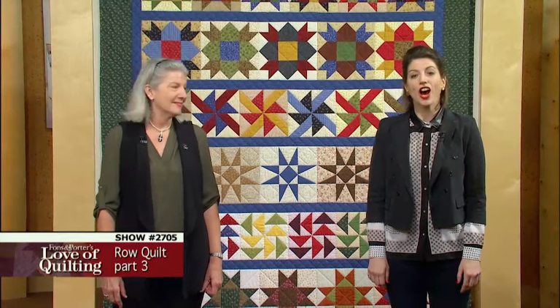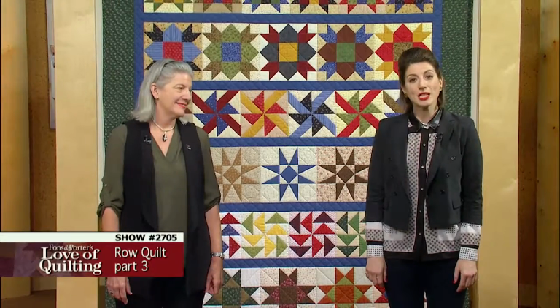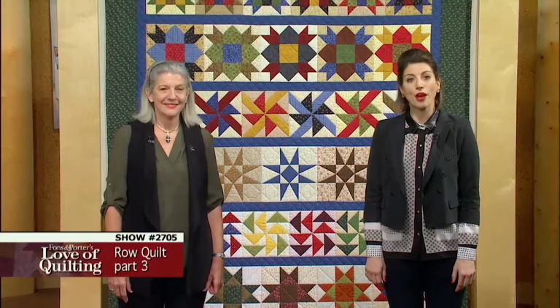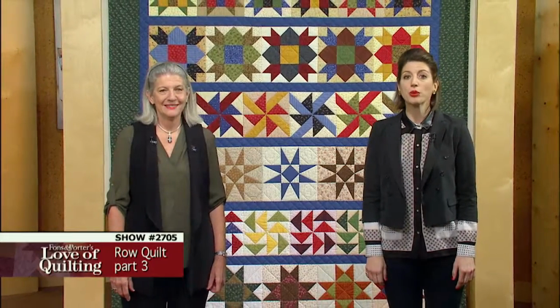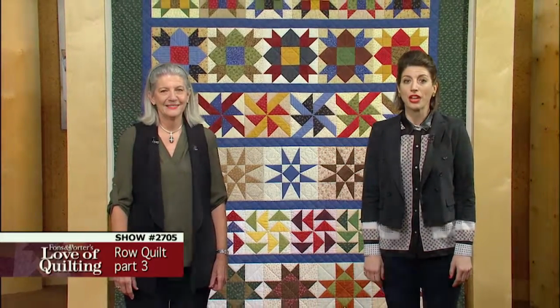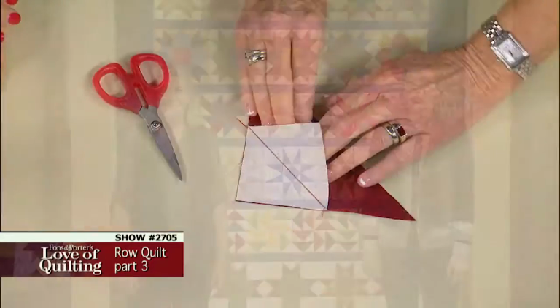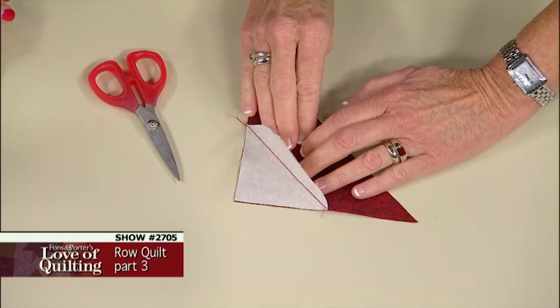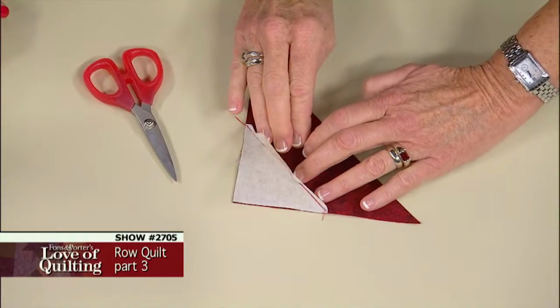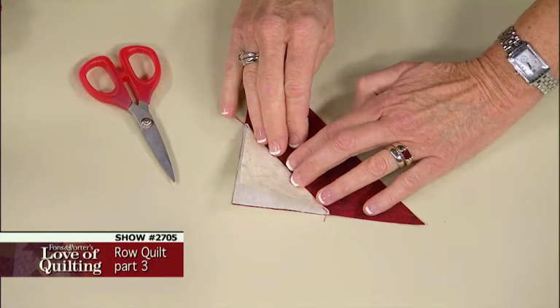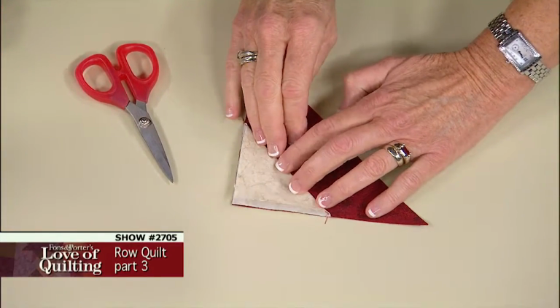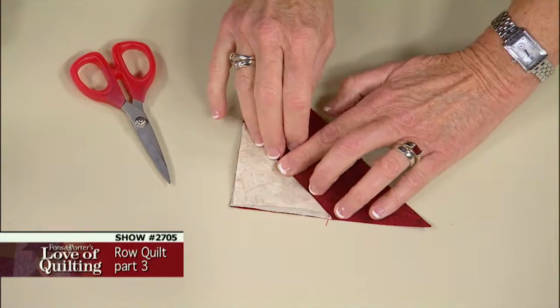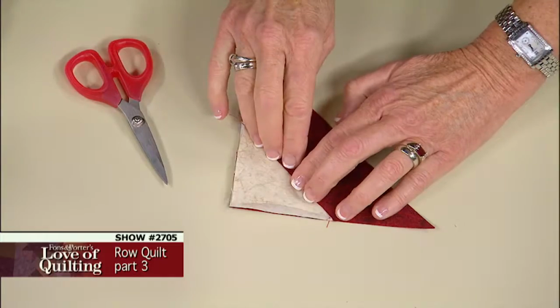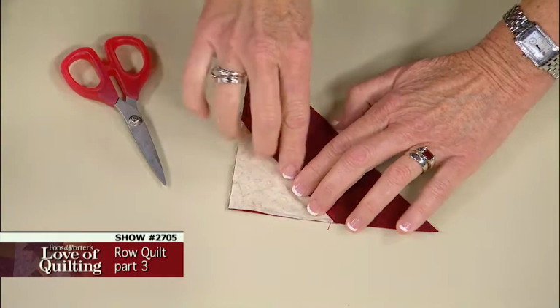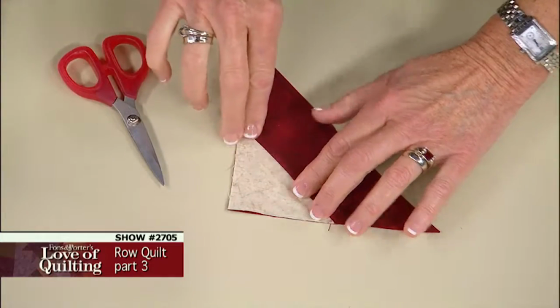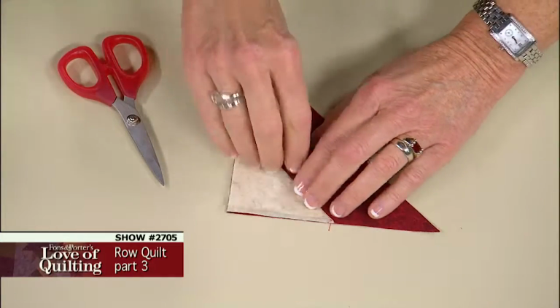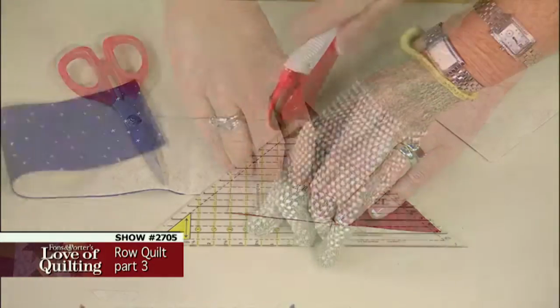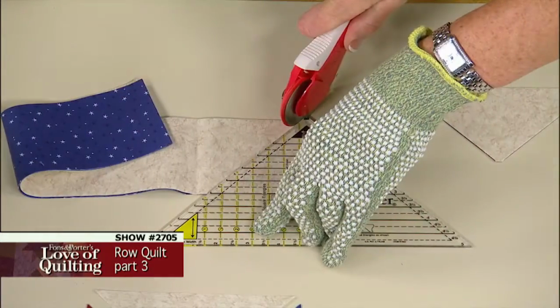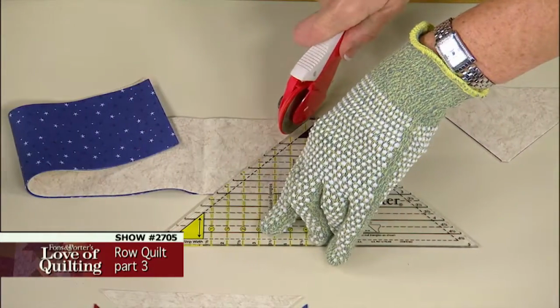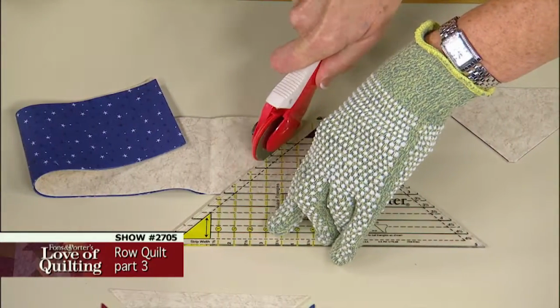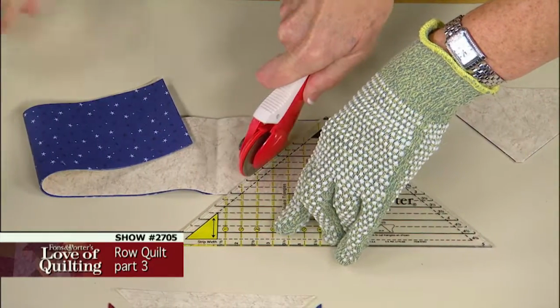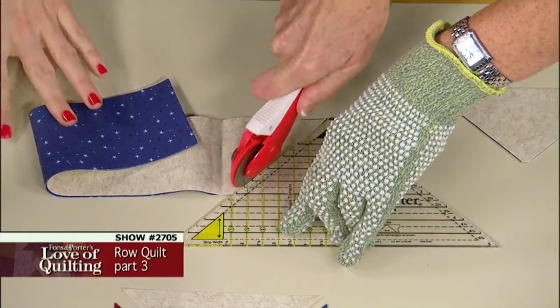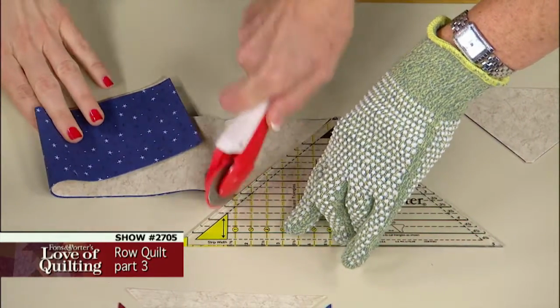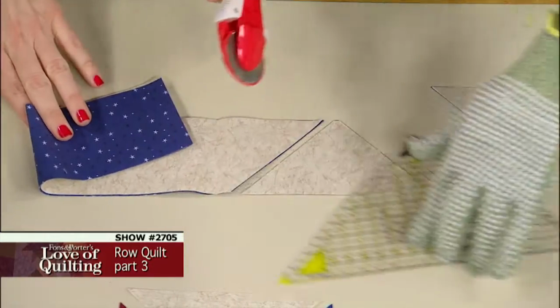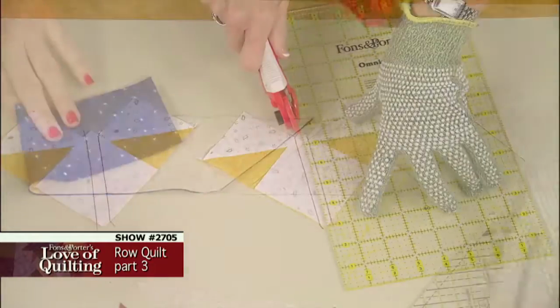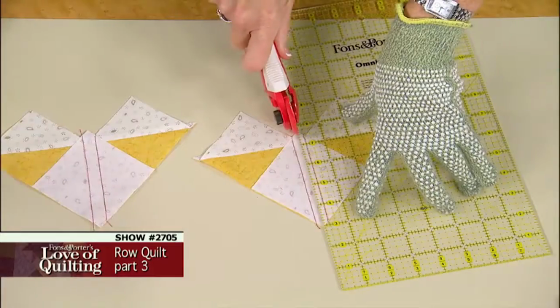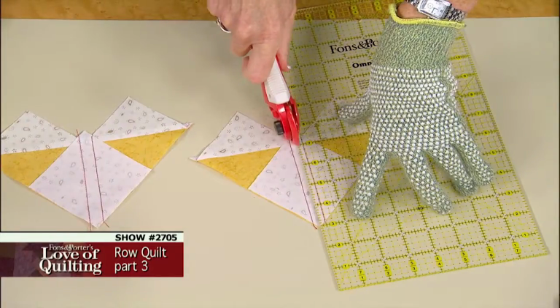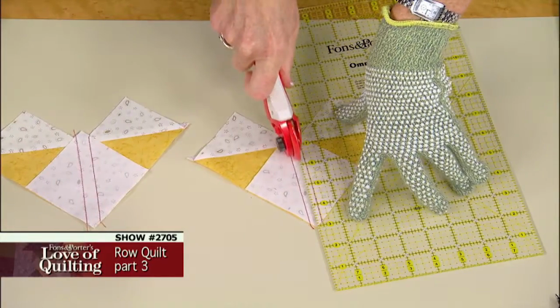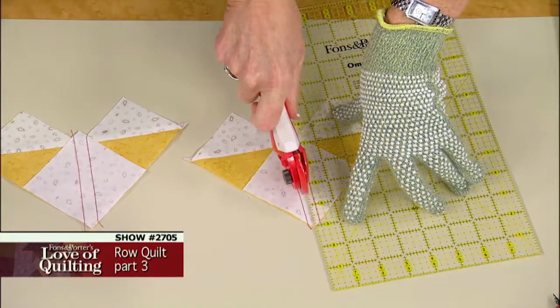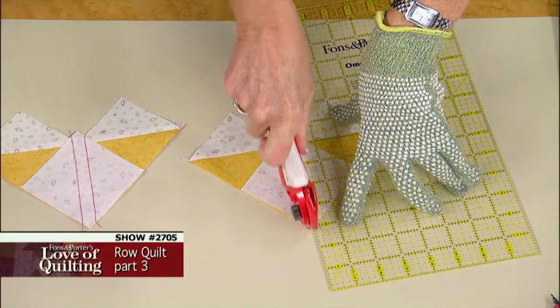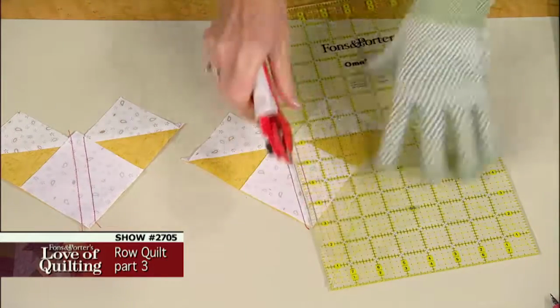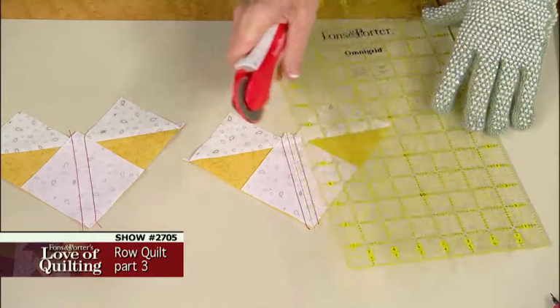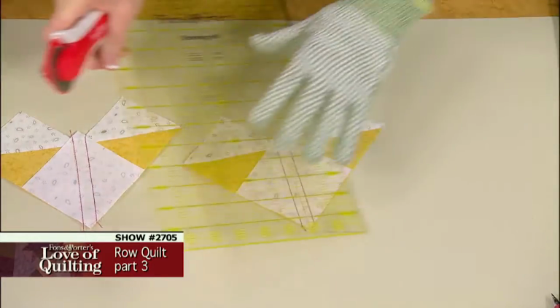On today's program you will learn how to use the diagonal seams method for units in the wheels patchwork block, how to use the half and quarter ruler to cut quarter square triangles, and how to use the quick pieced flying geese method for the Dutchman's puzzle block.